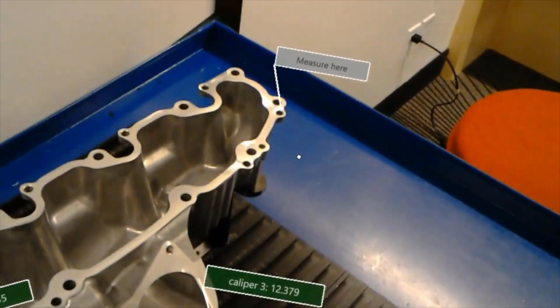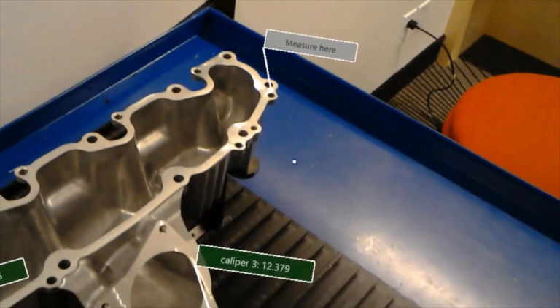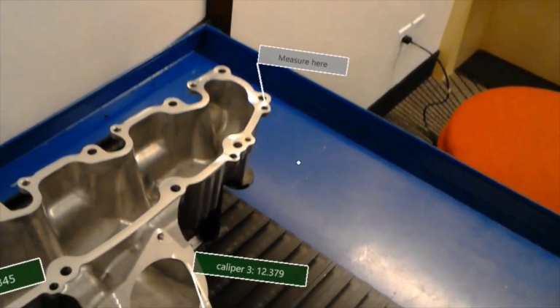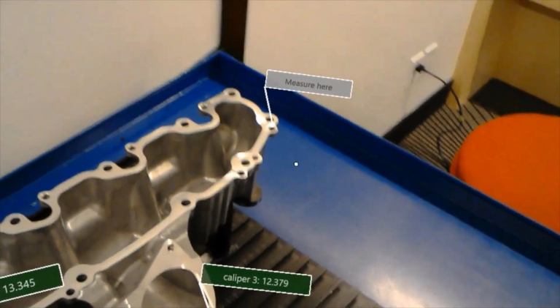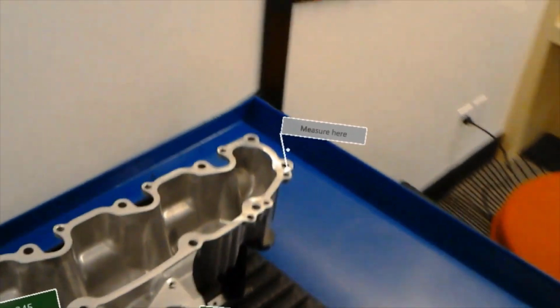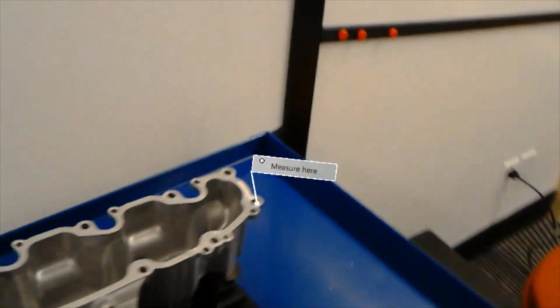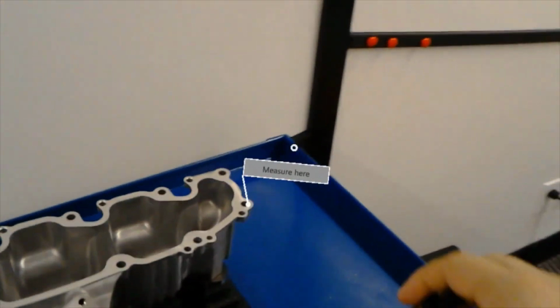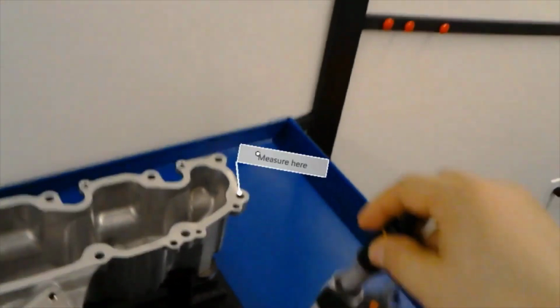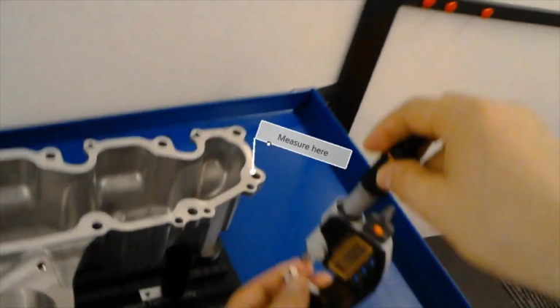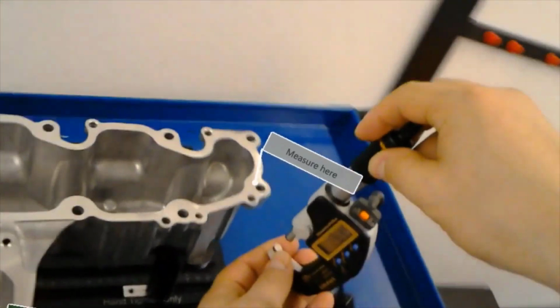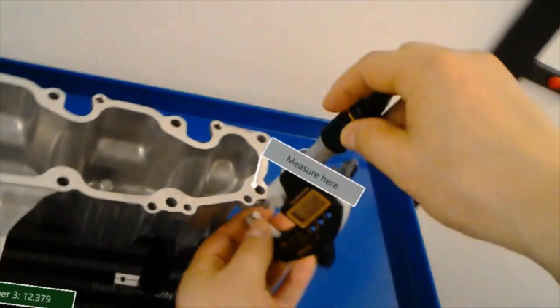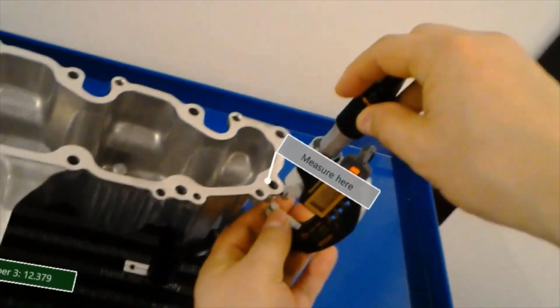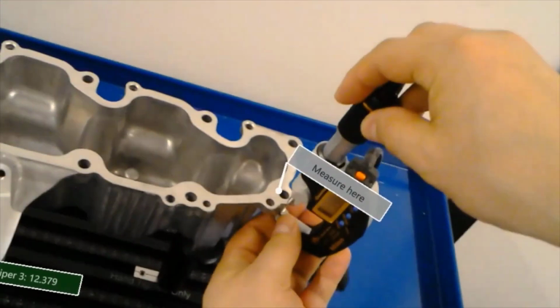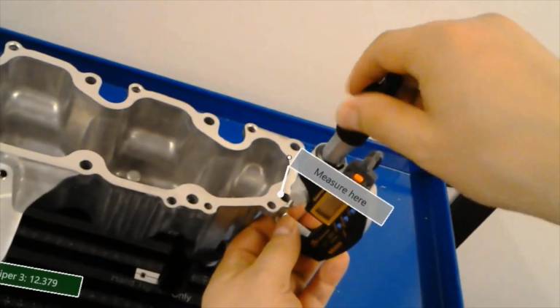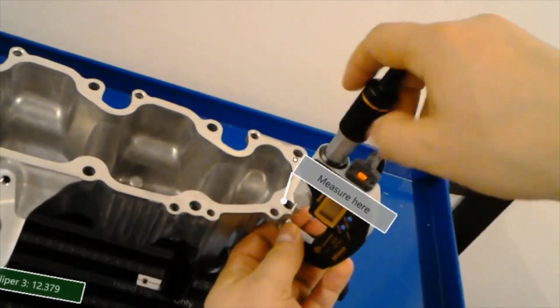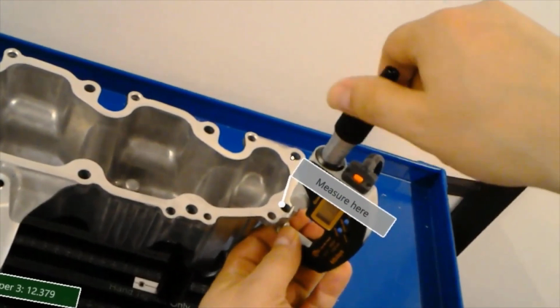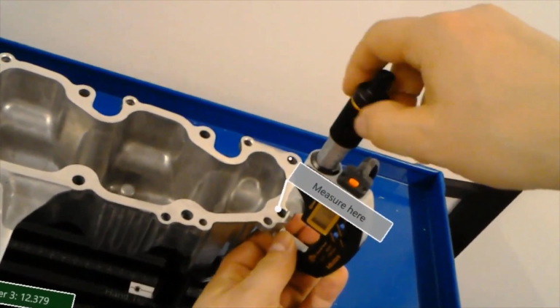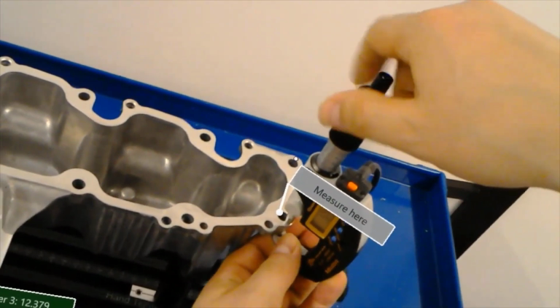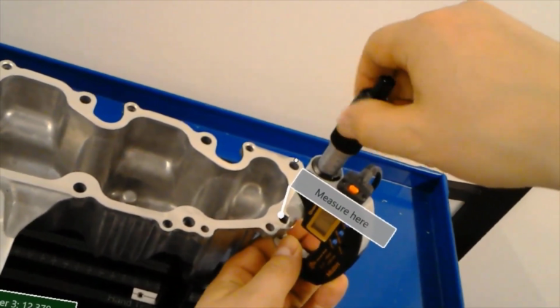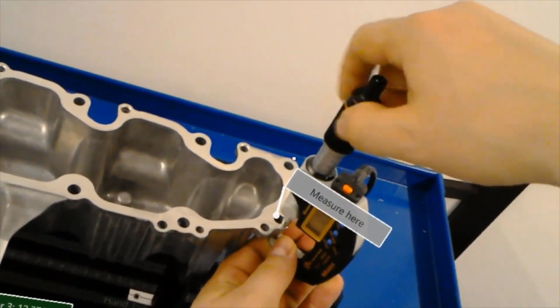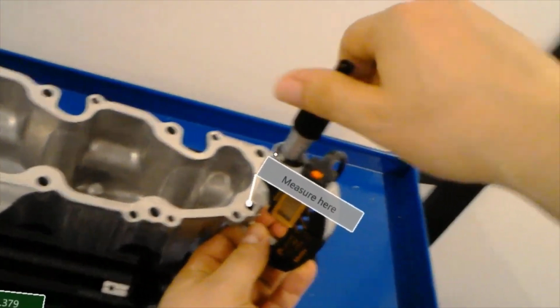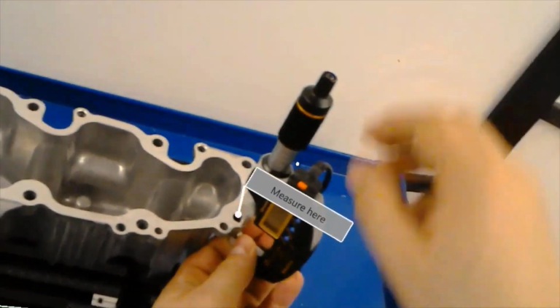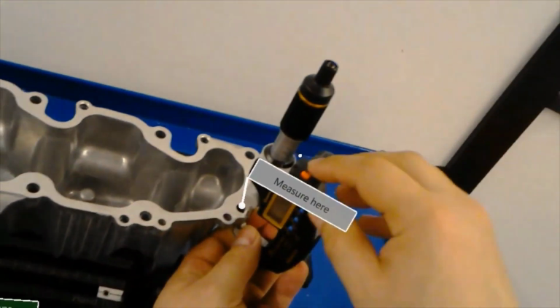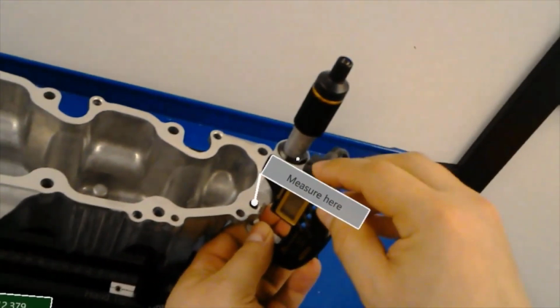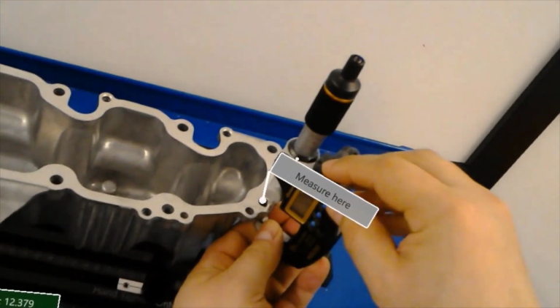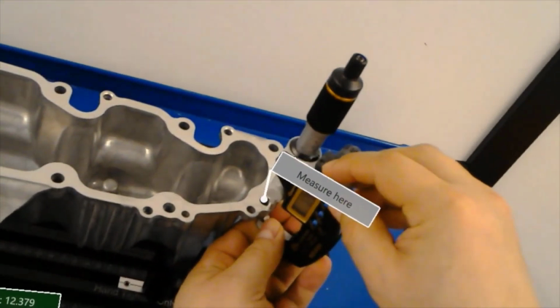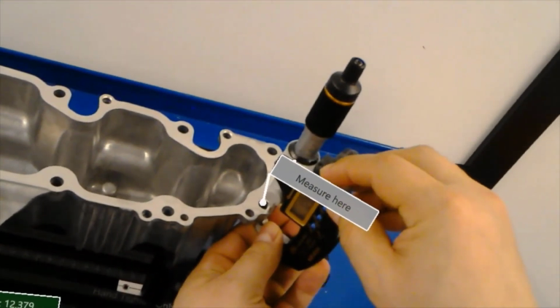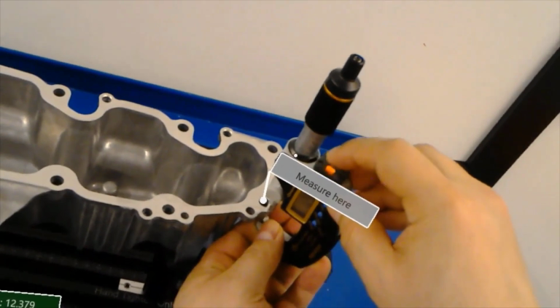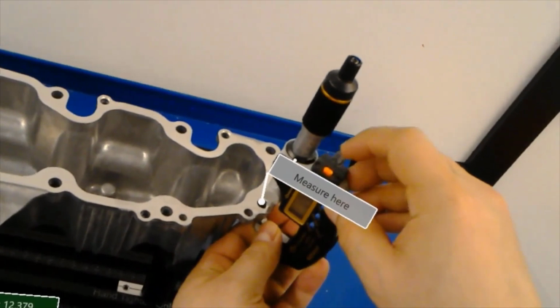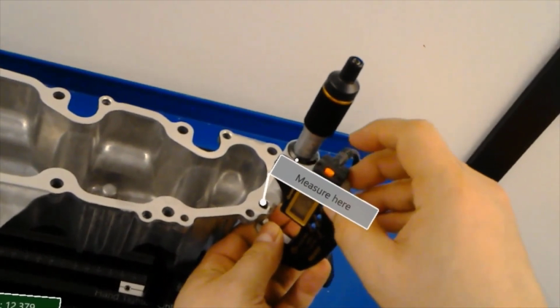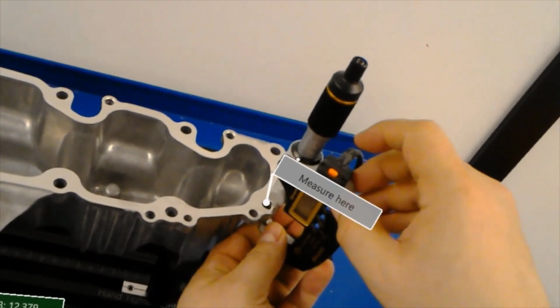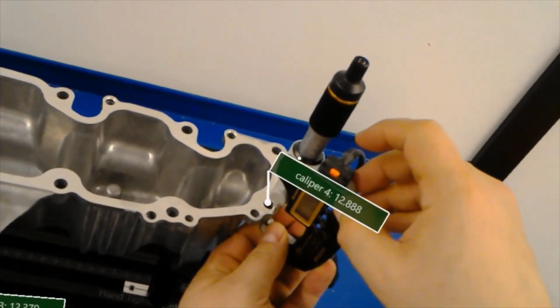With PolyWorks AR 2020, deliver PolyWorks Inspector measurement sequences that eliminate the guesswork and accelerate your inspection processes.